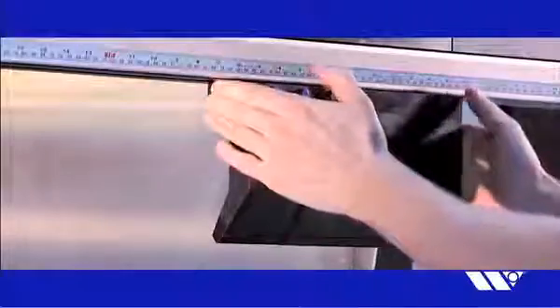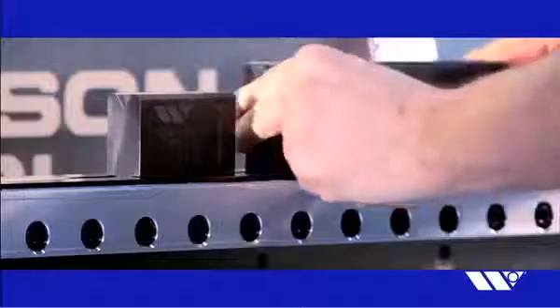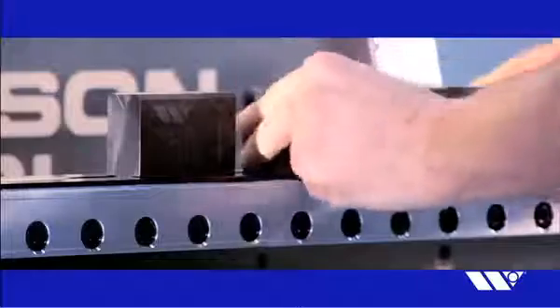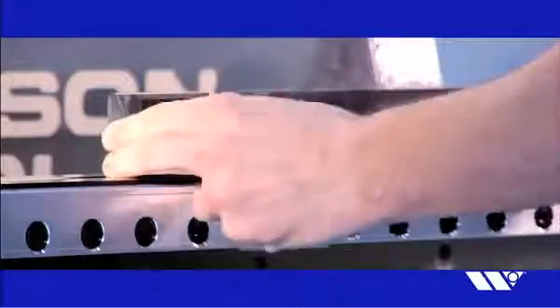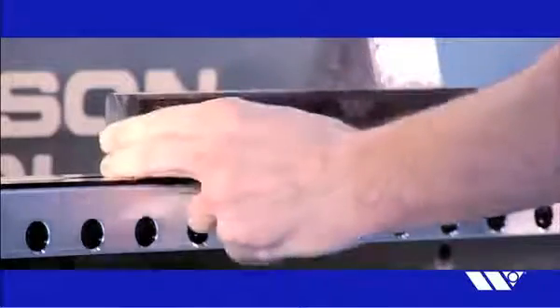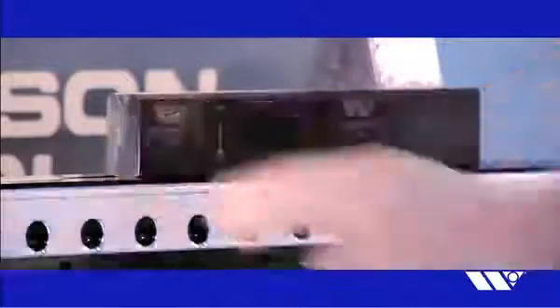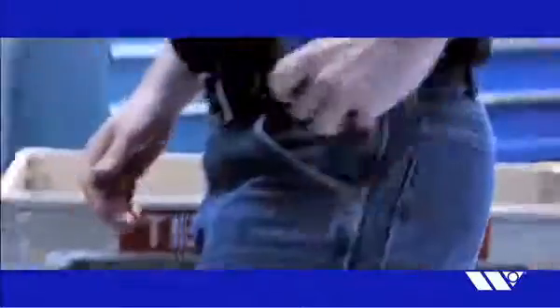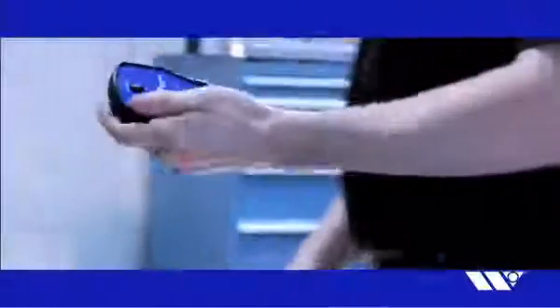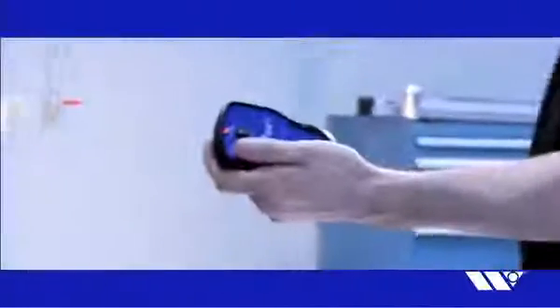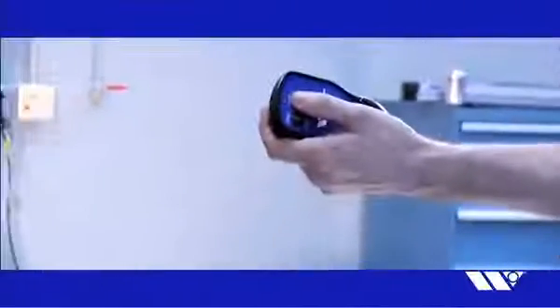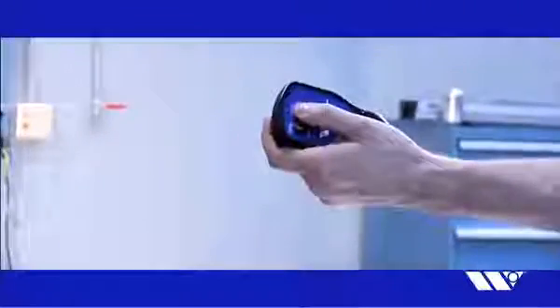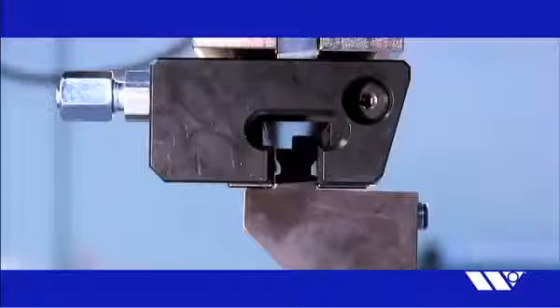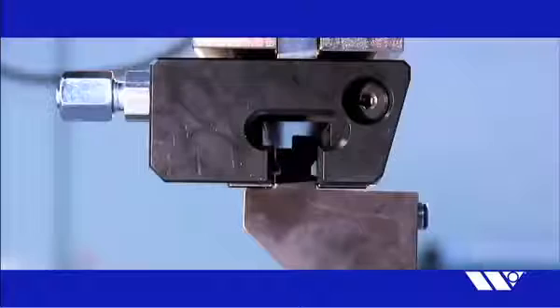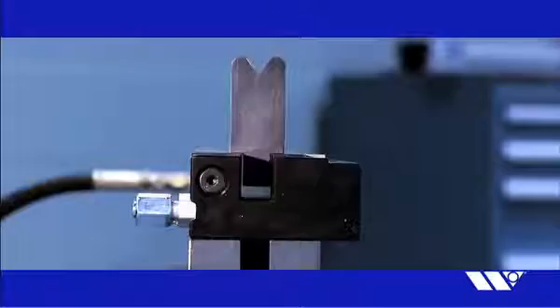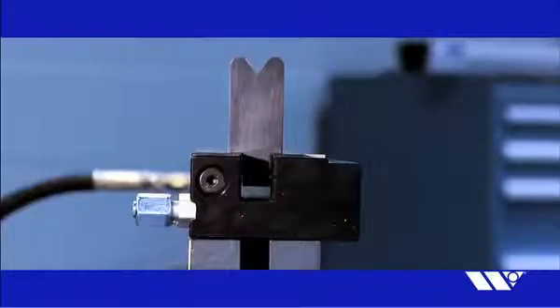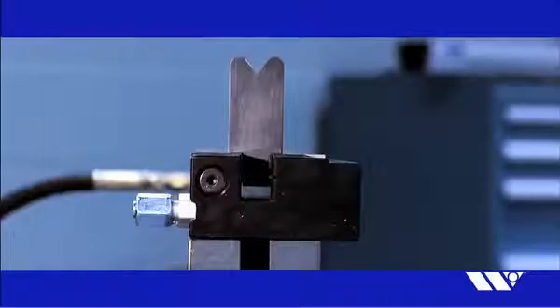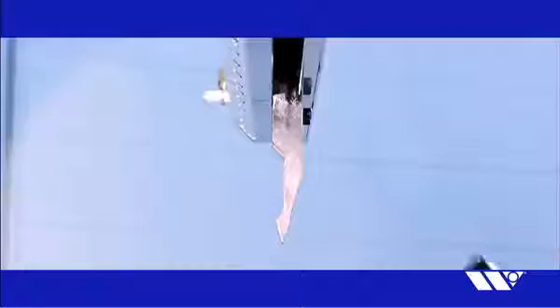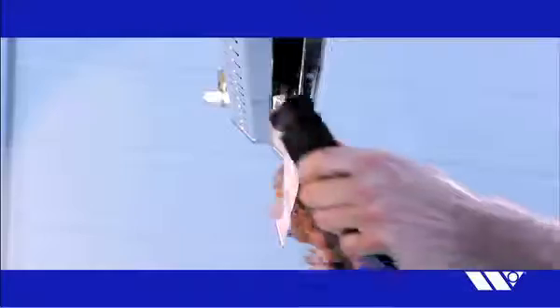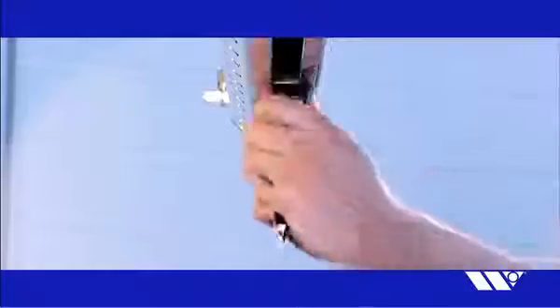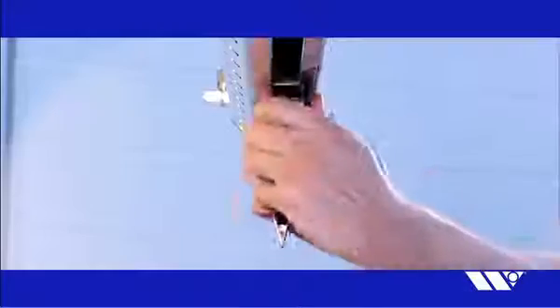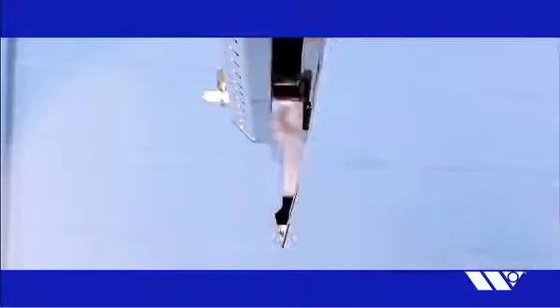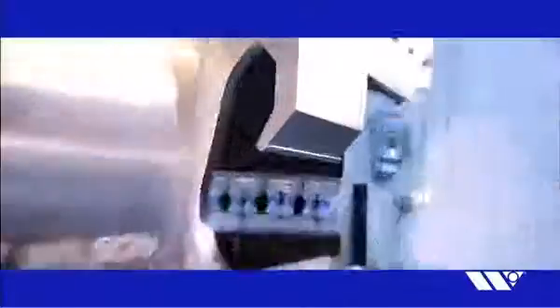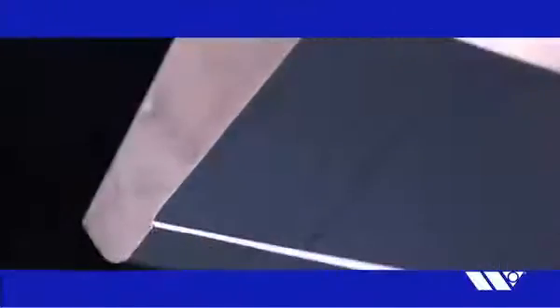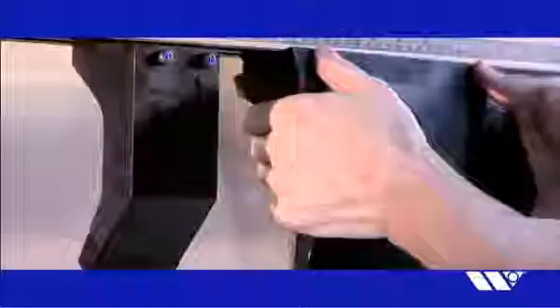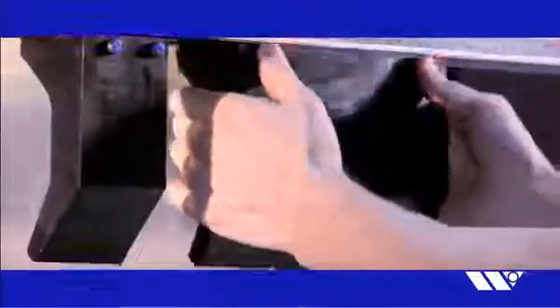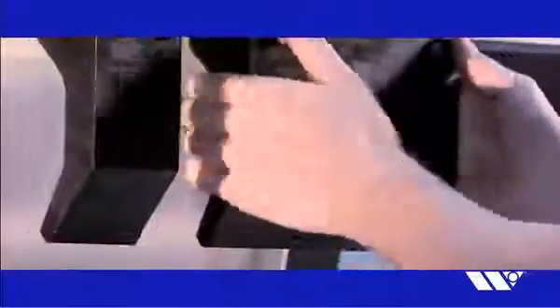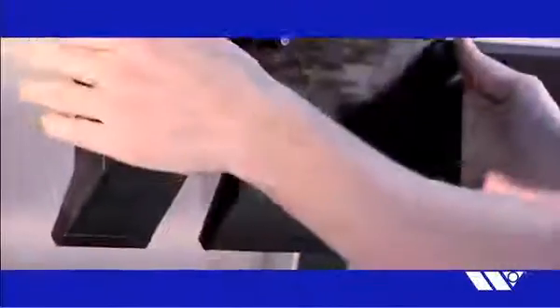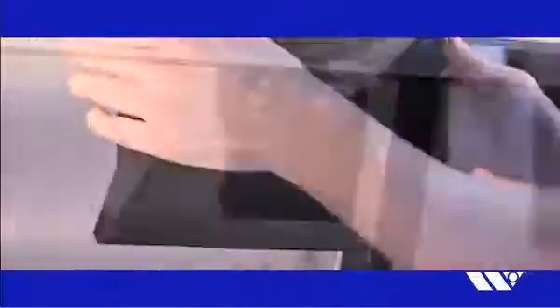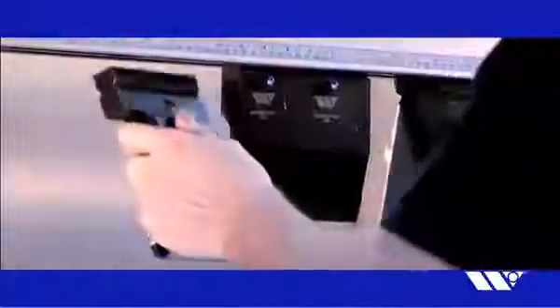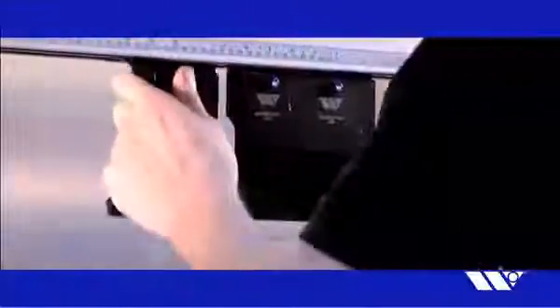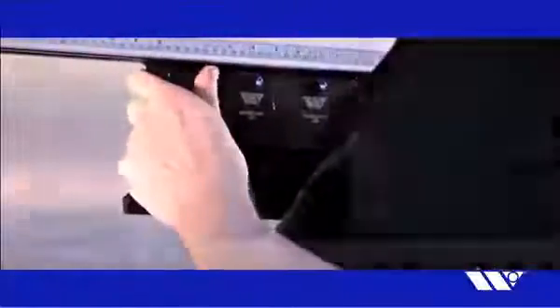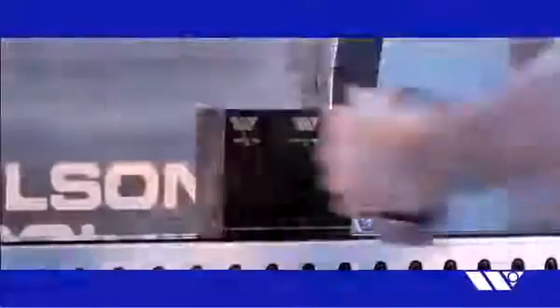Simply load your tooling and then press the button on the wireless pendant control to automatically clamp and seat your press brake tooling in seconds. Express Rail upper clamping units offer an impressive 30 degree bend clearance in front, making it possible to perform tighter bends more easily.